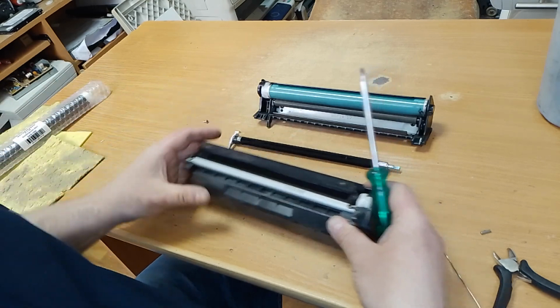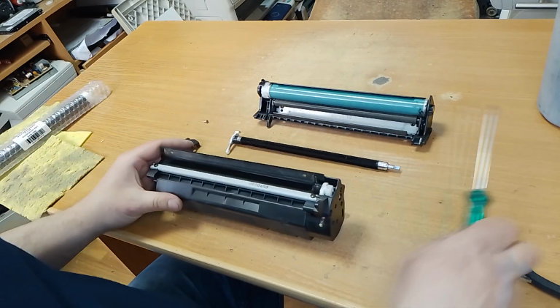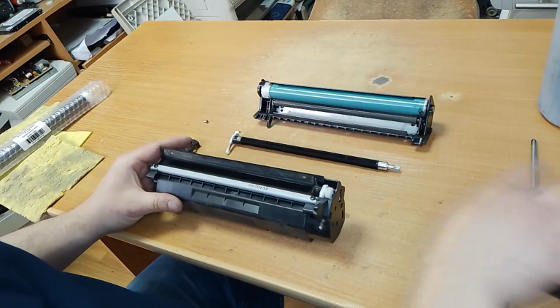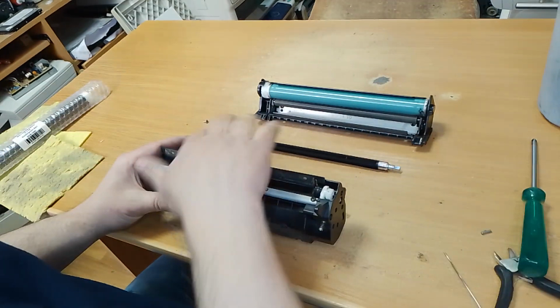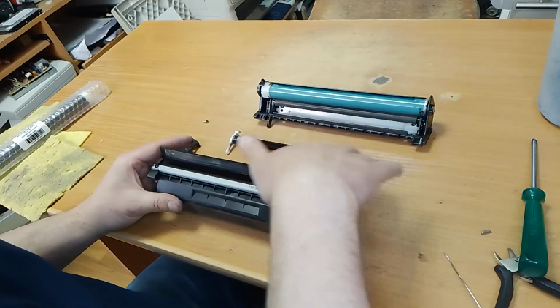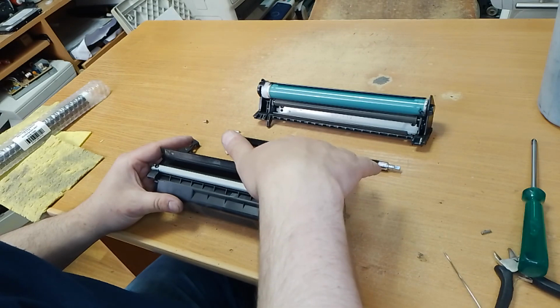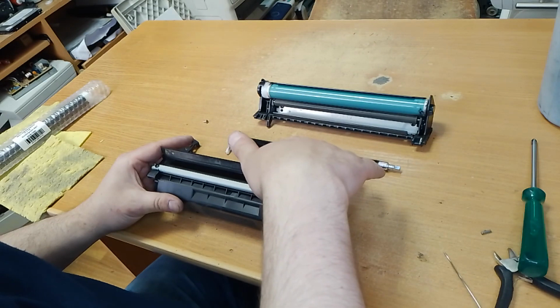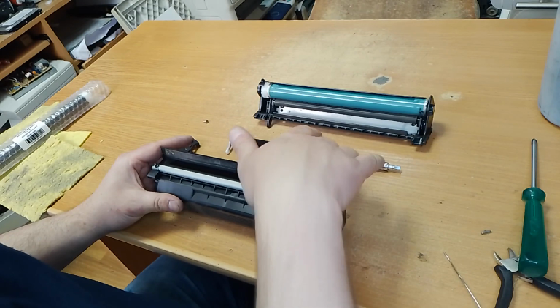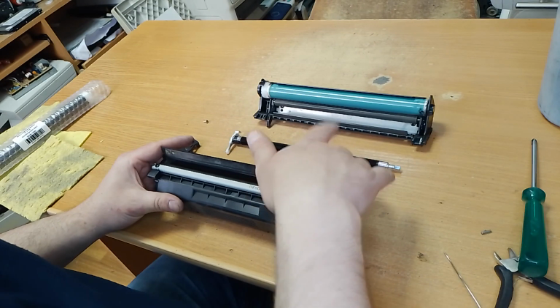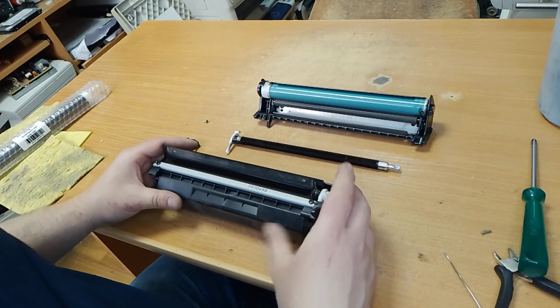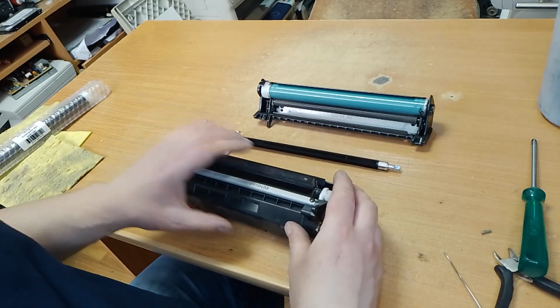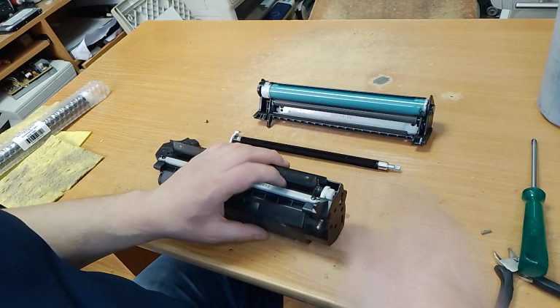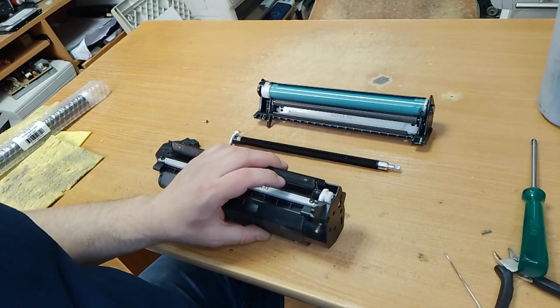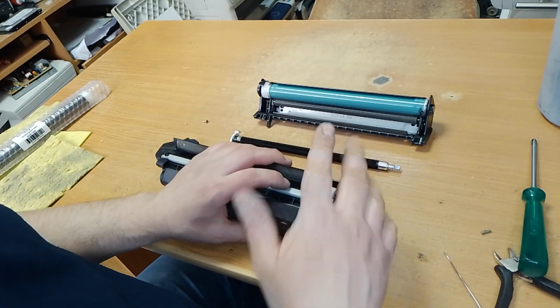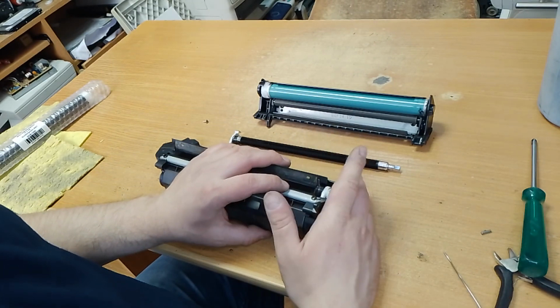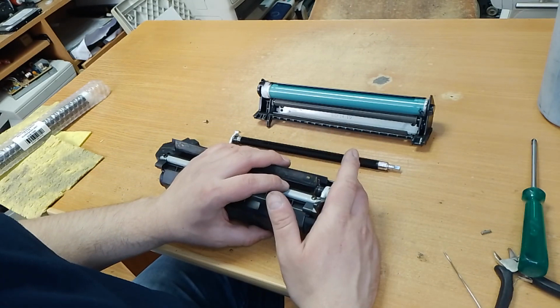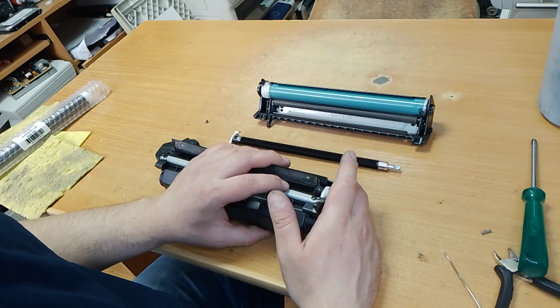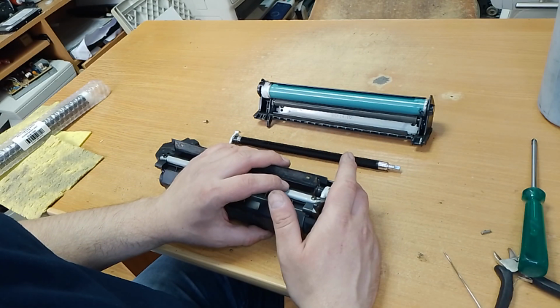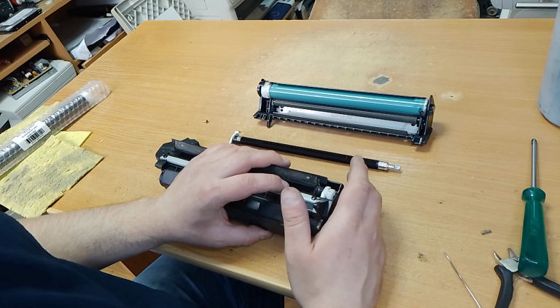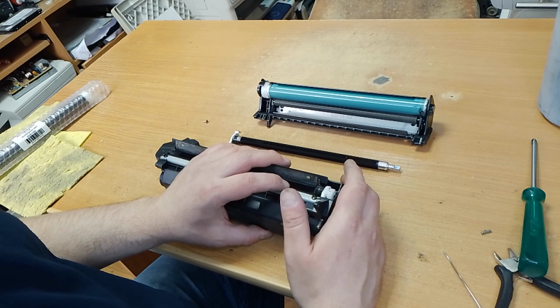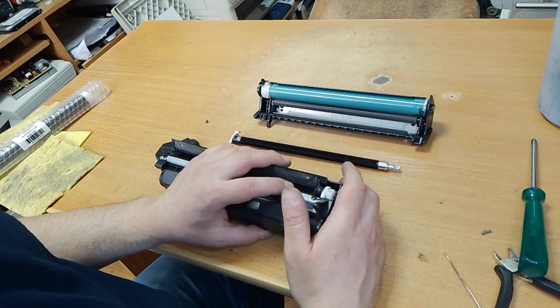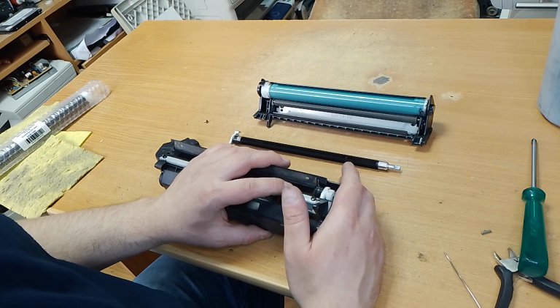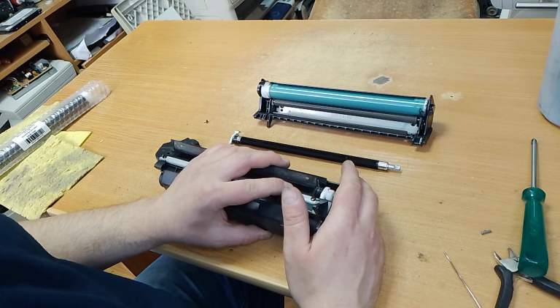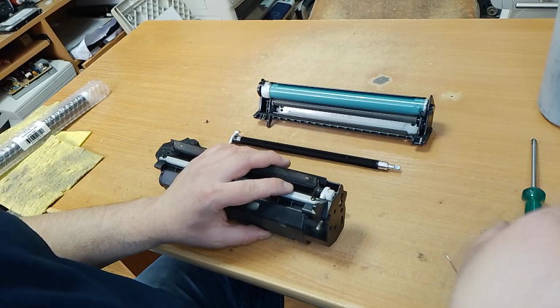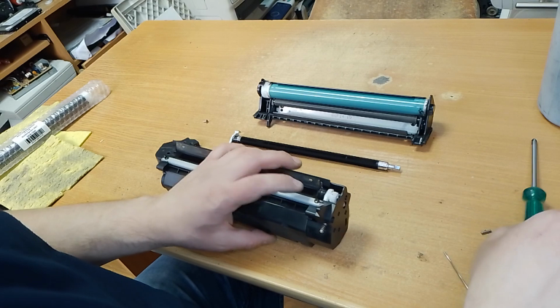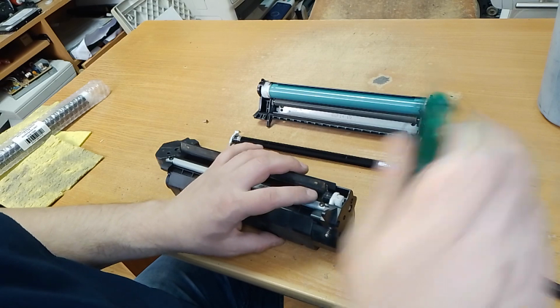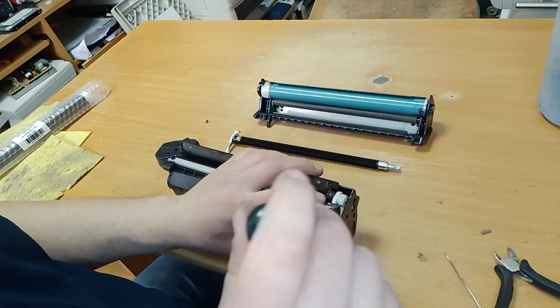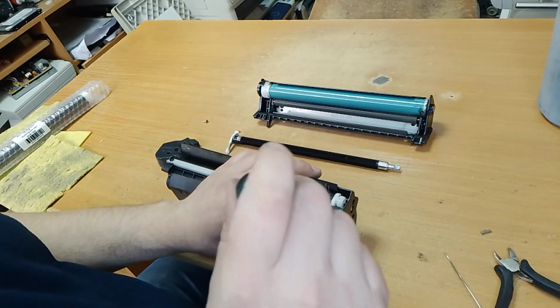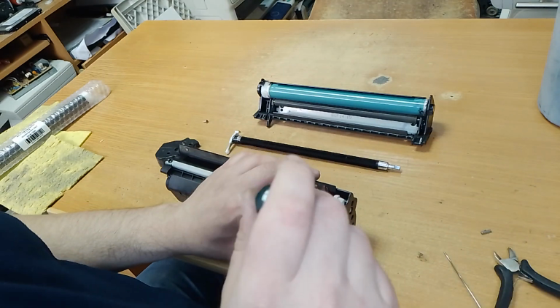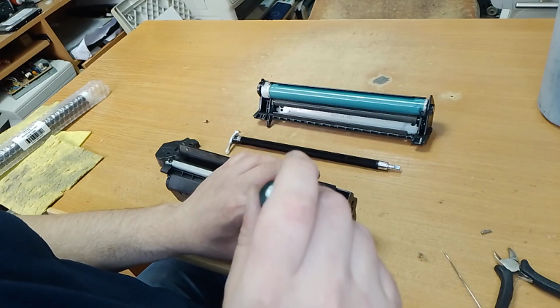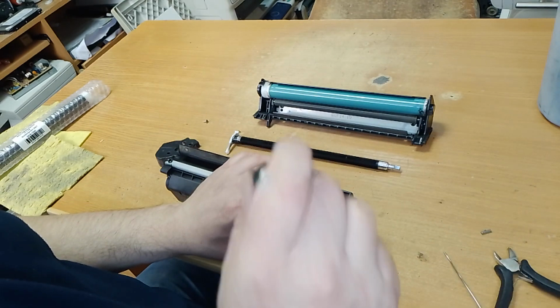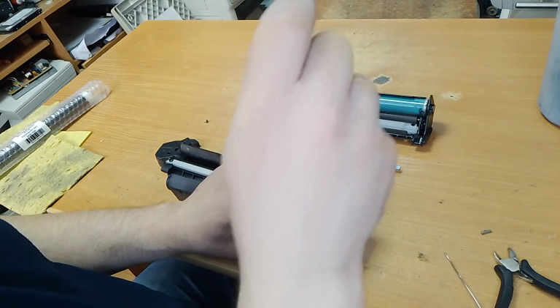You can remove all toner, but for this procedure you must have a special vacuum cleaner.